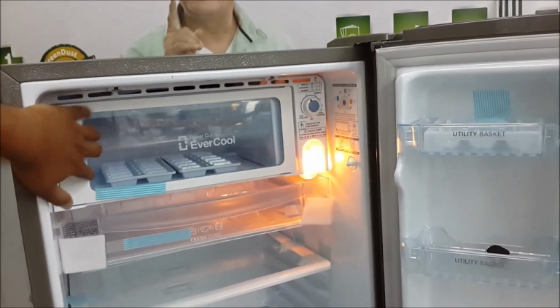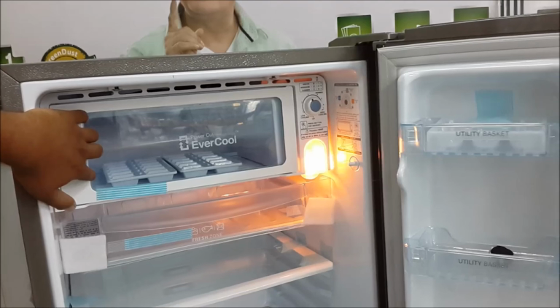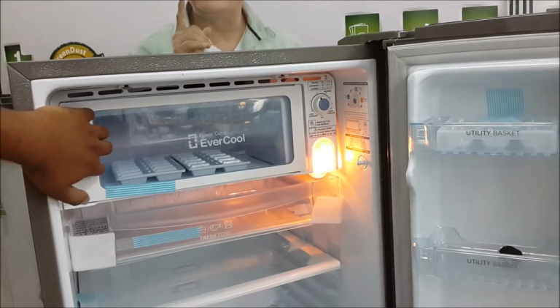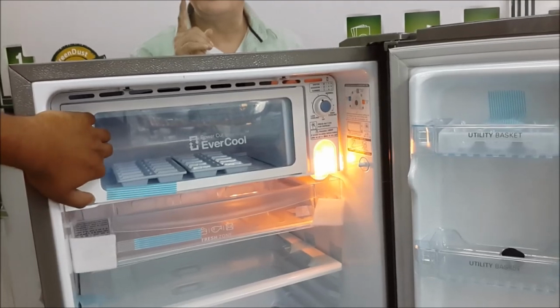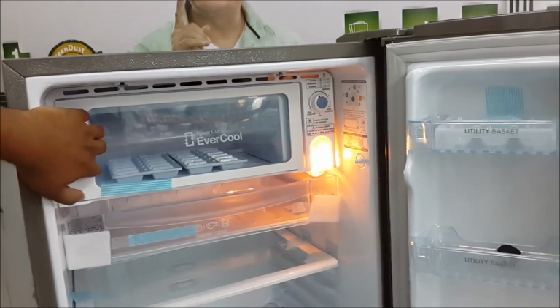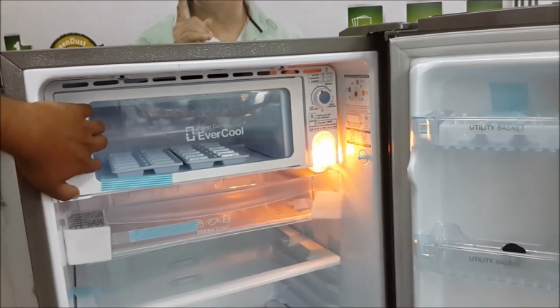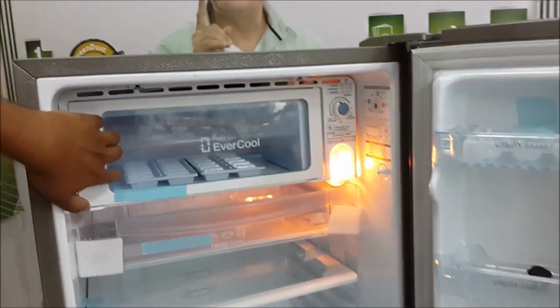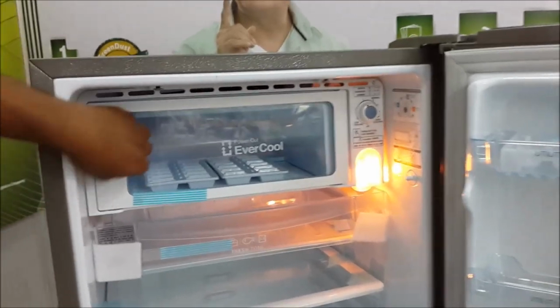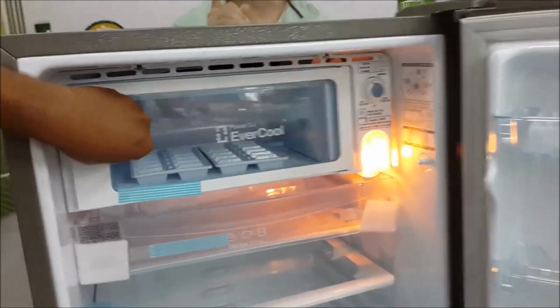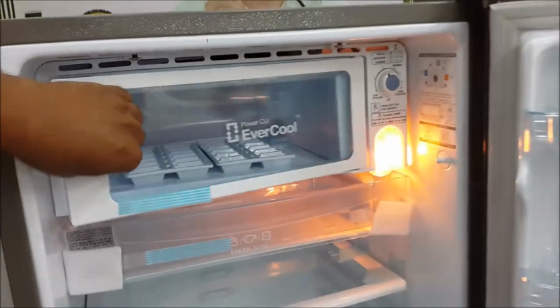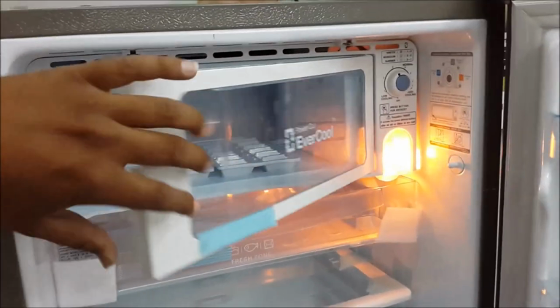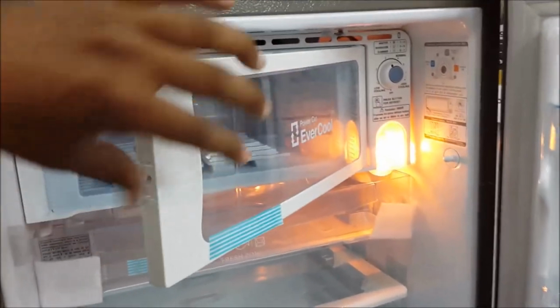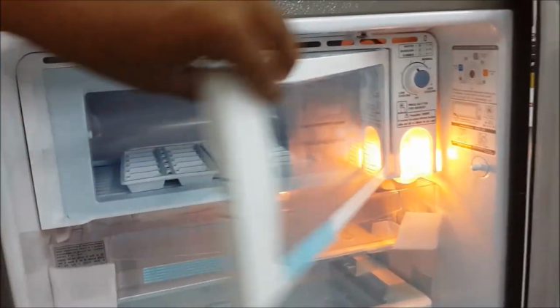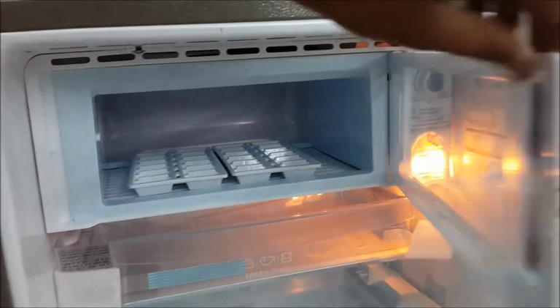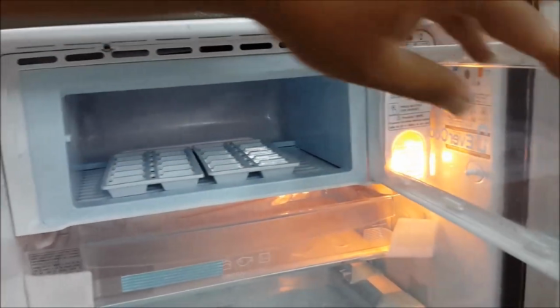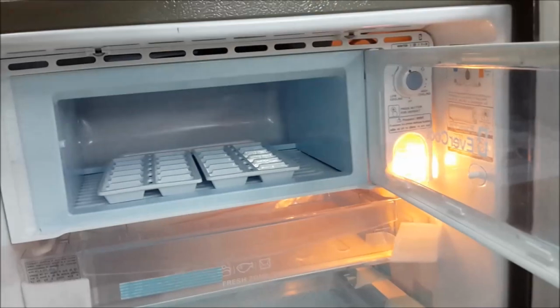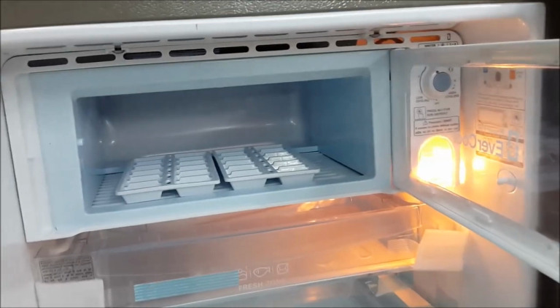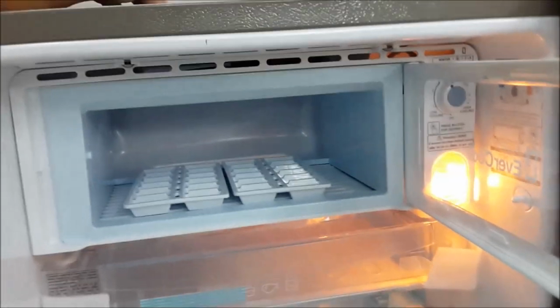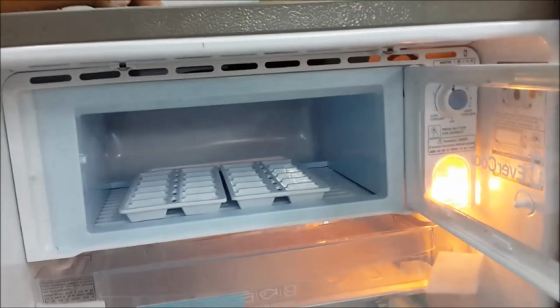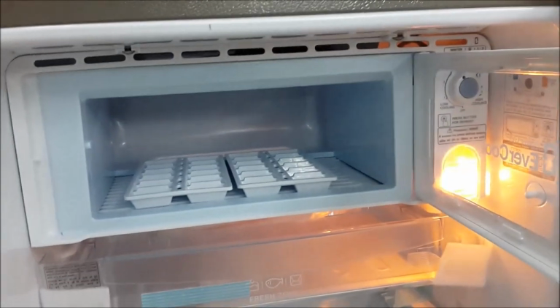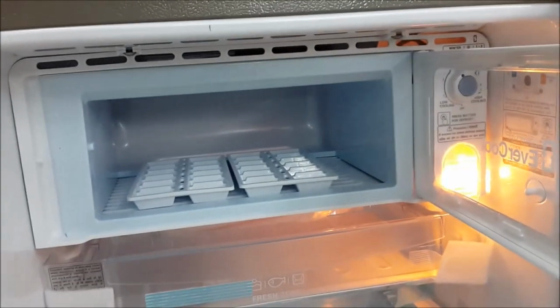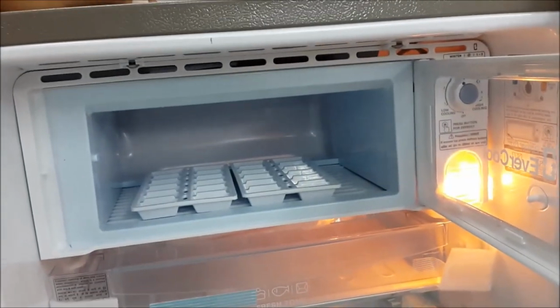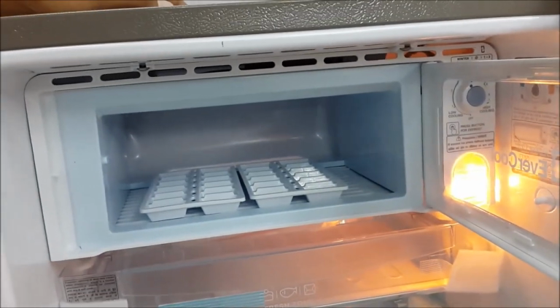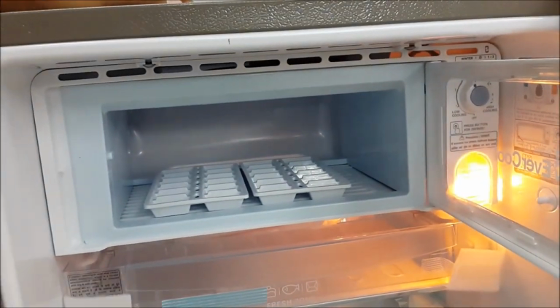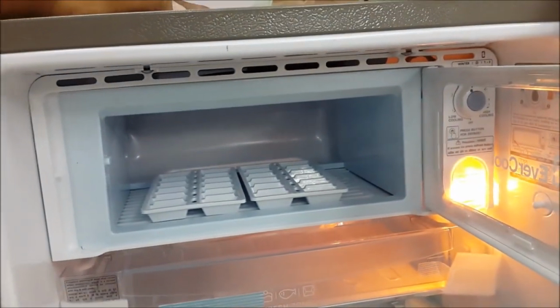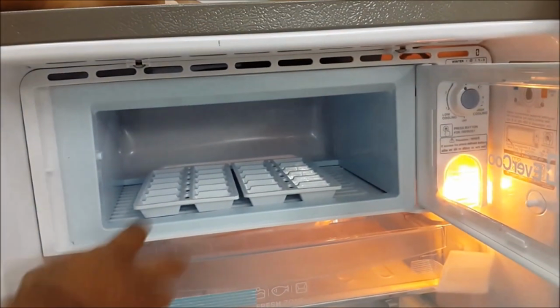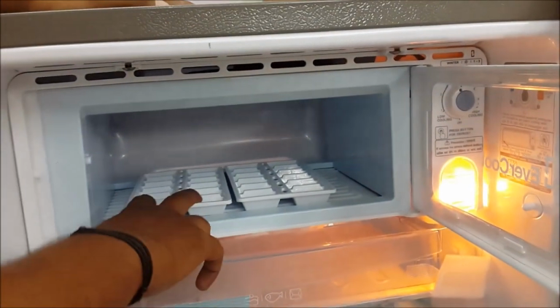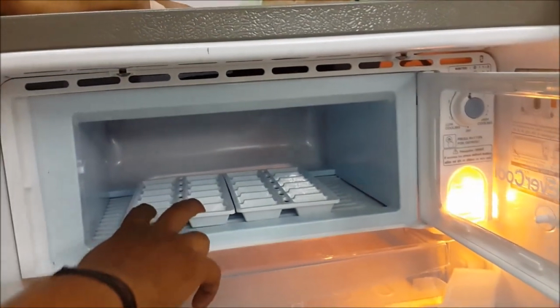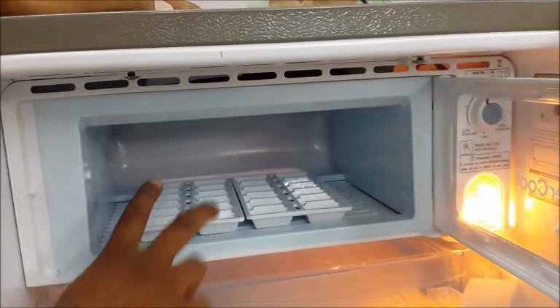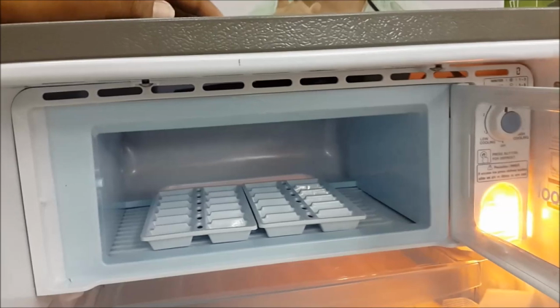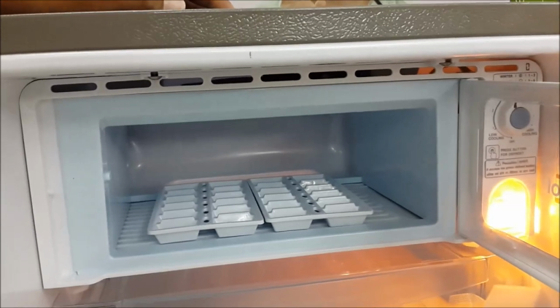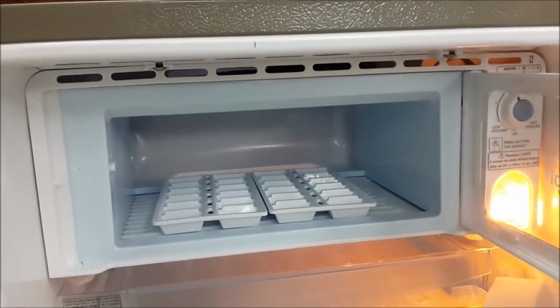There is a door and a freezer section. This is the freezer section, and this is the freezing point. You can use the freezing point to make ice.